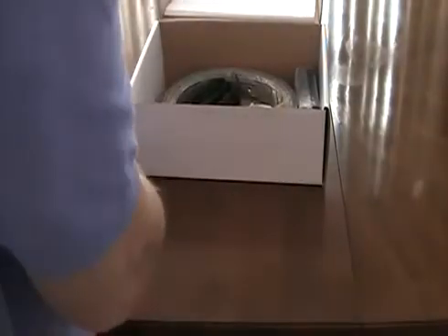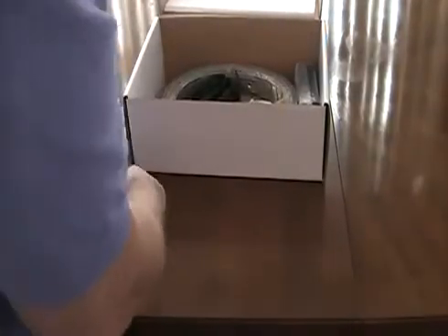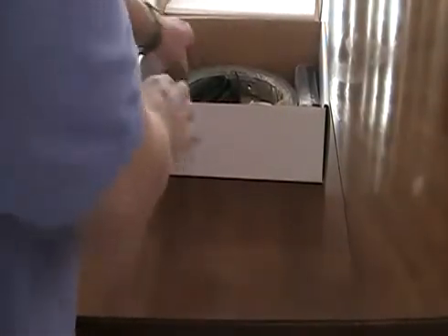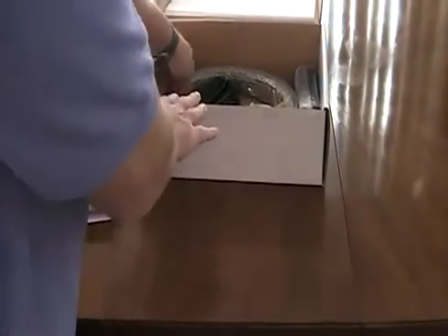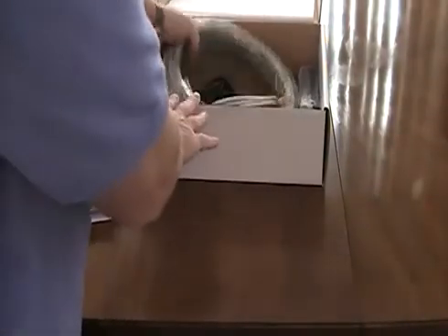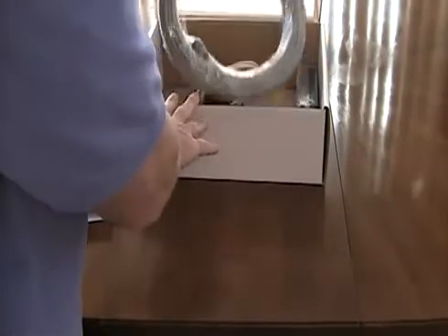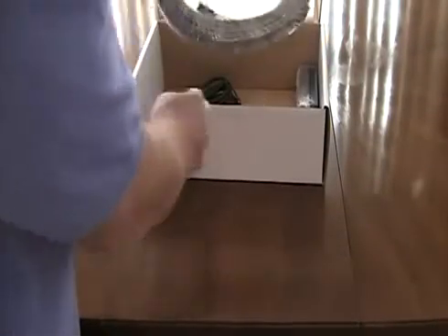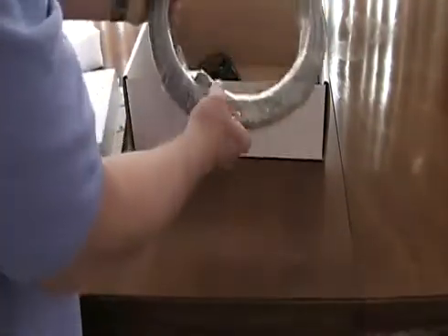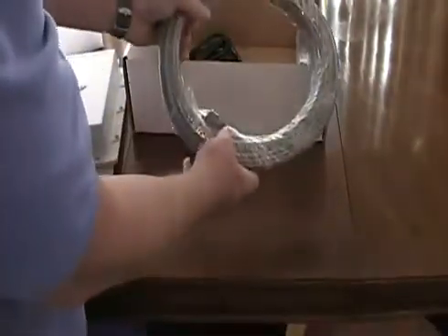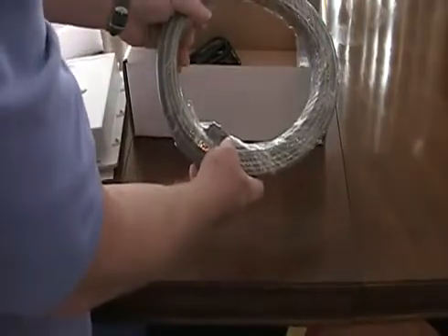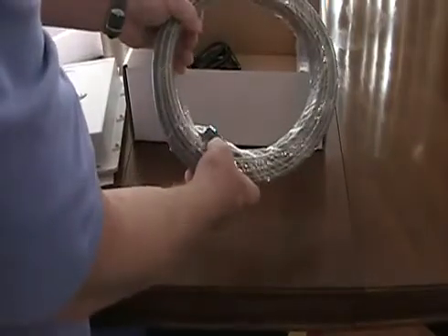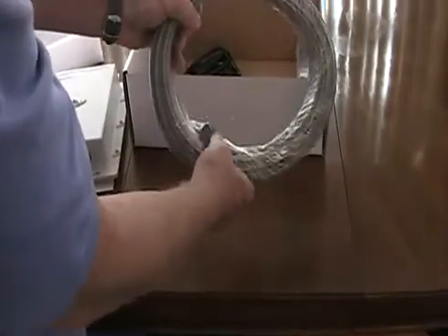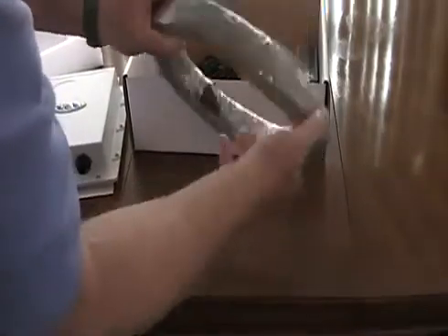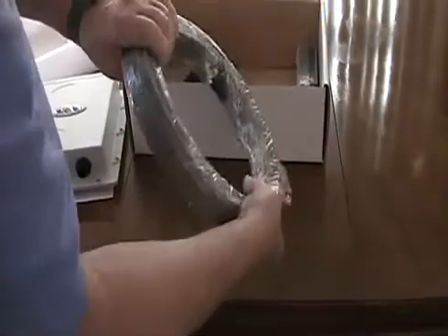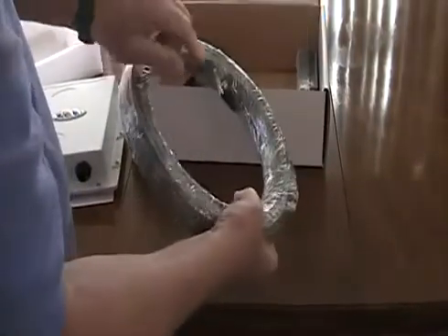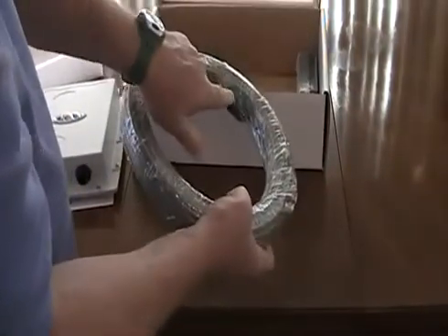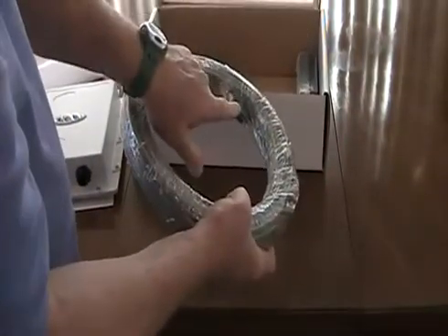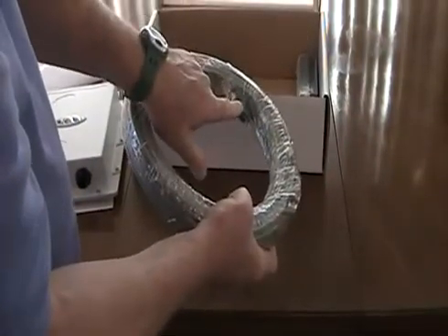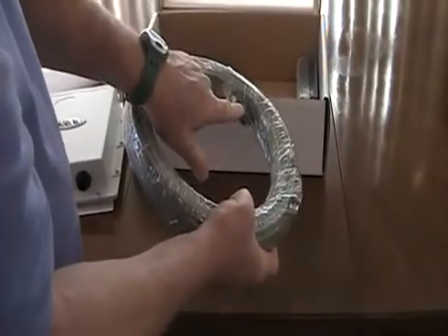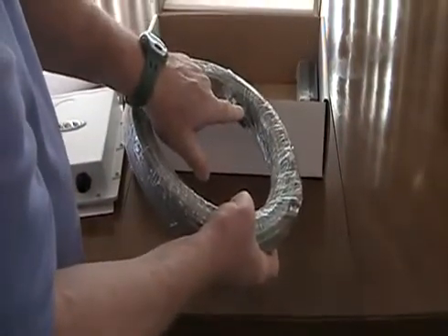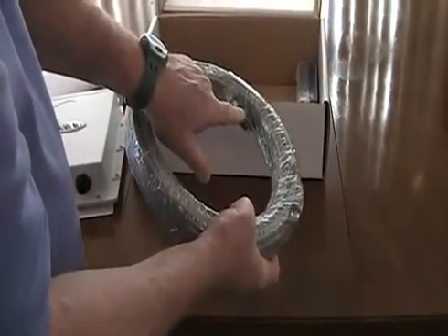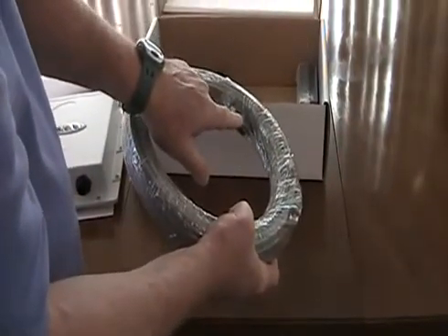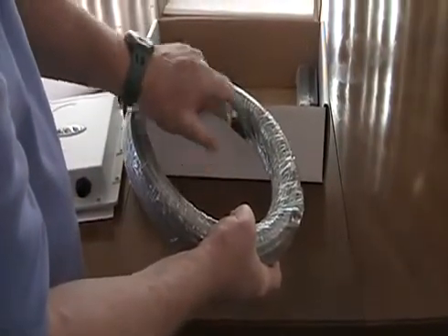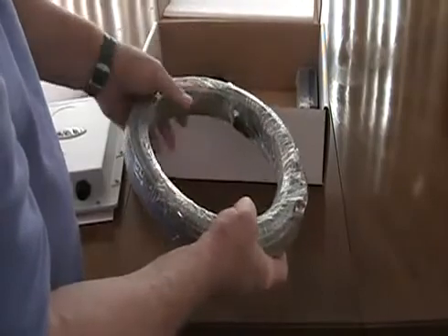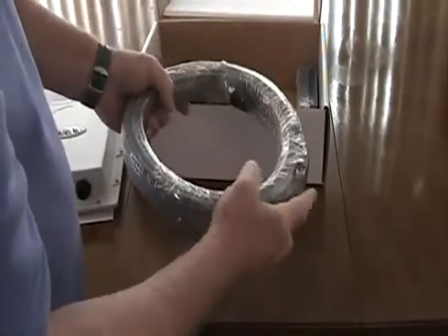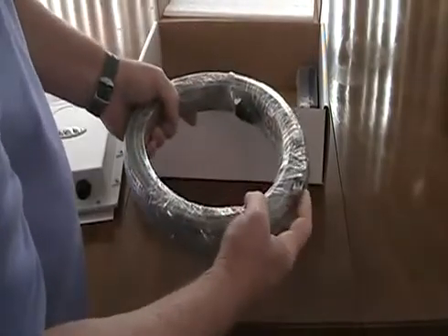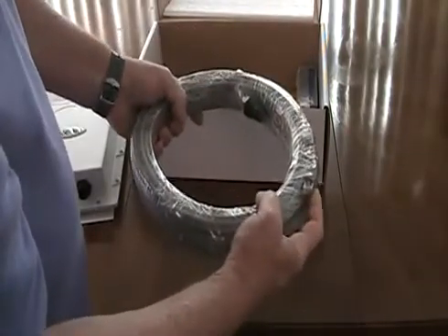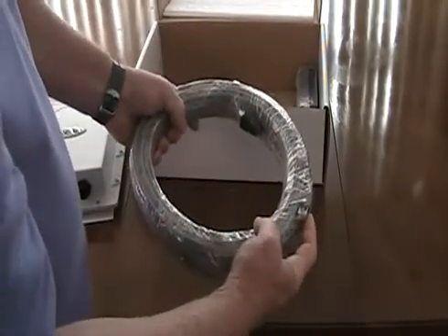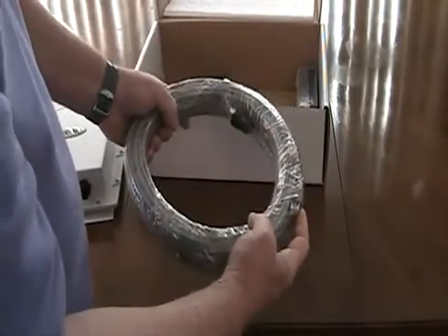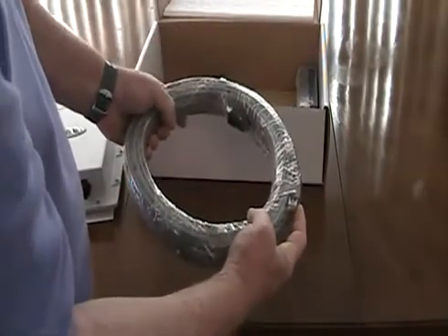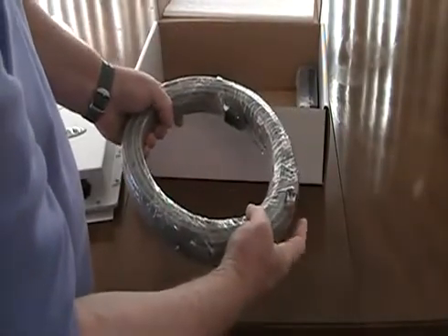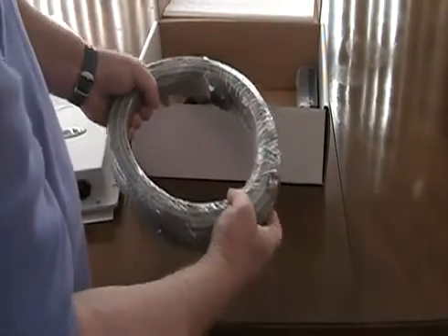We also give you 80 feet of Cat5 cable. One end has a weatherproof connector that attaches to the transmitter; the other end is a typical RJ45 connector.